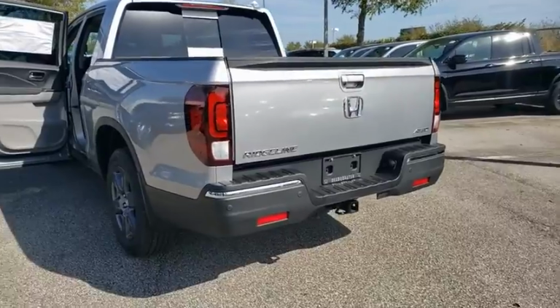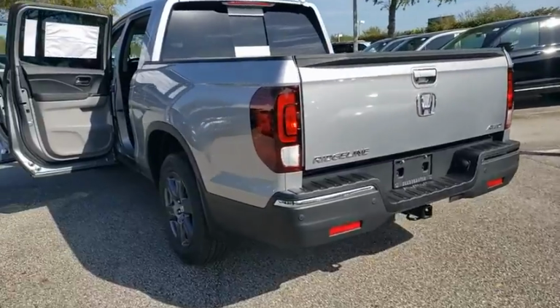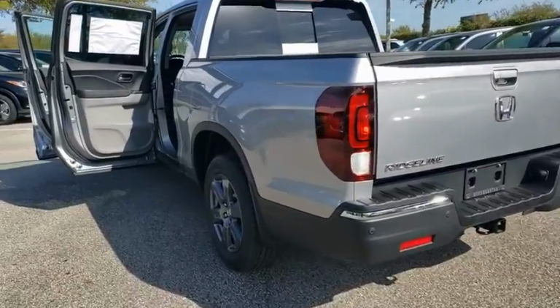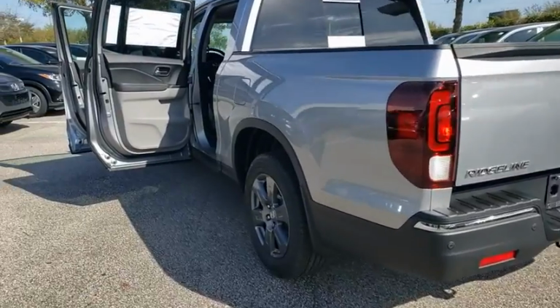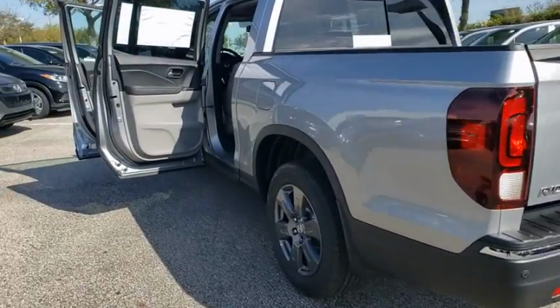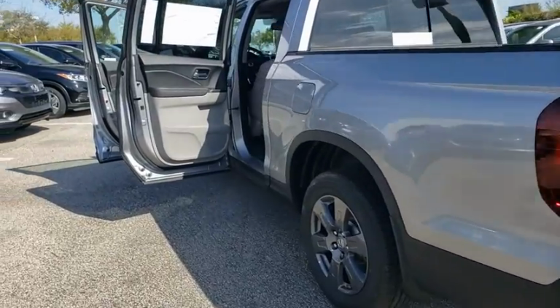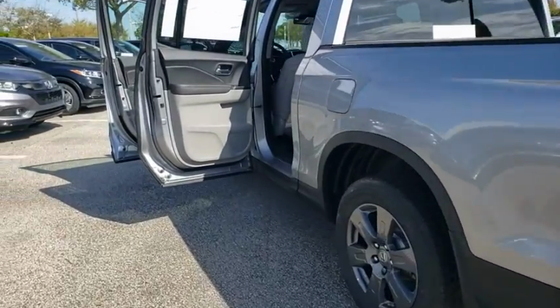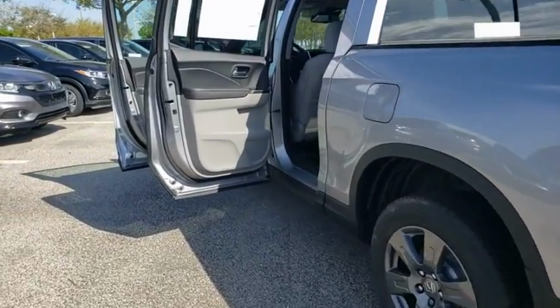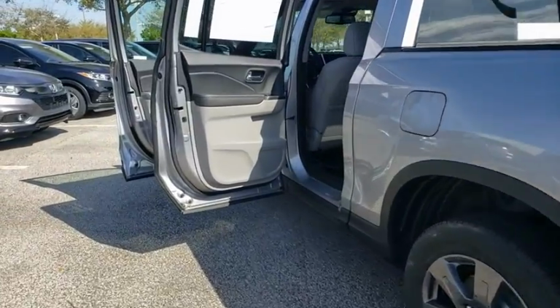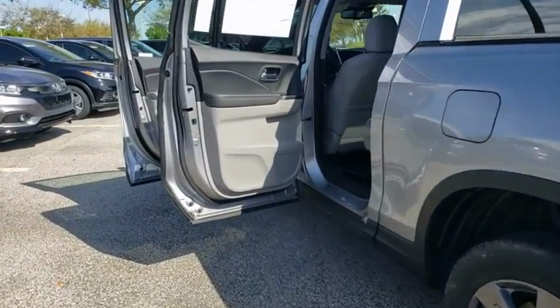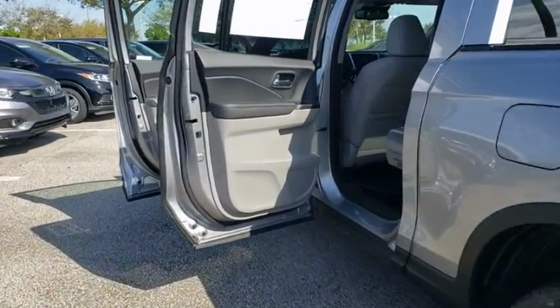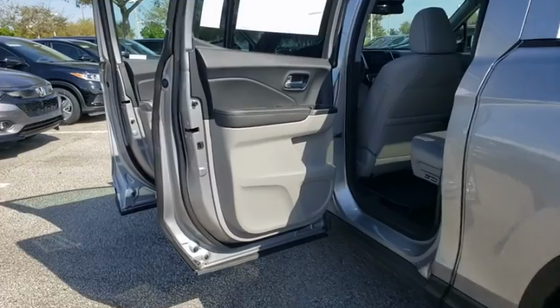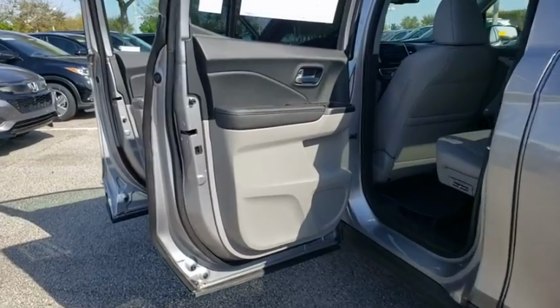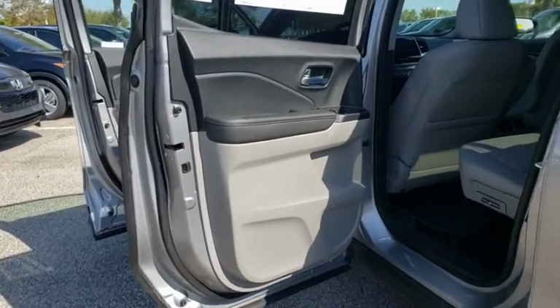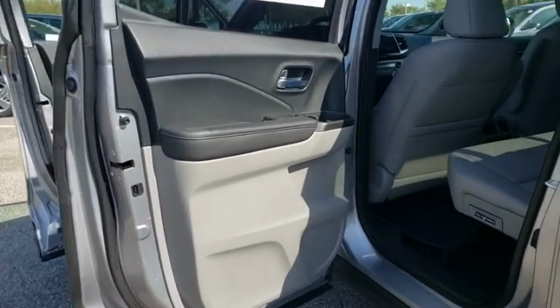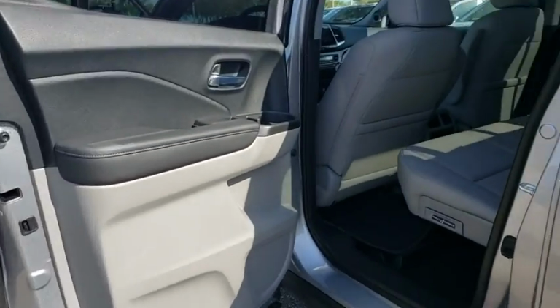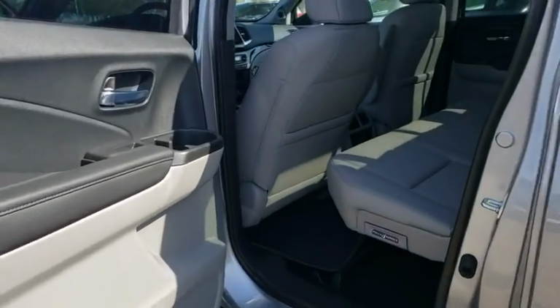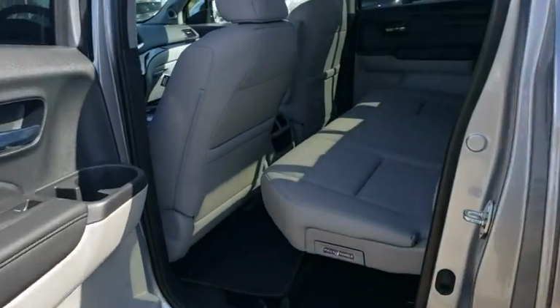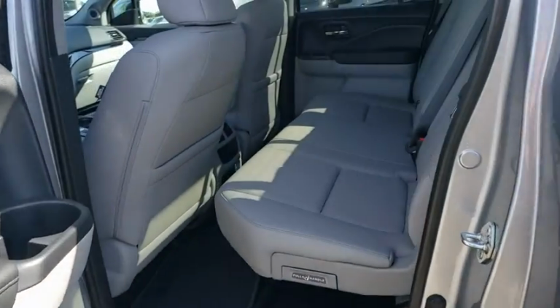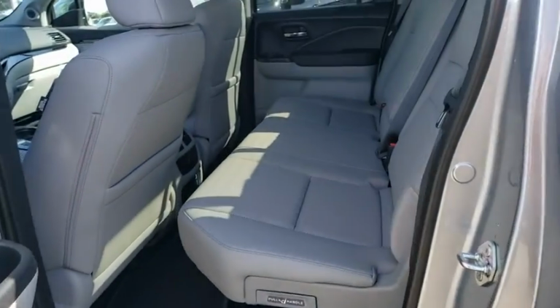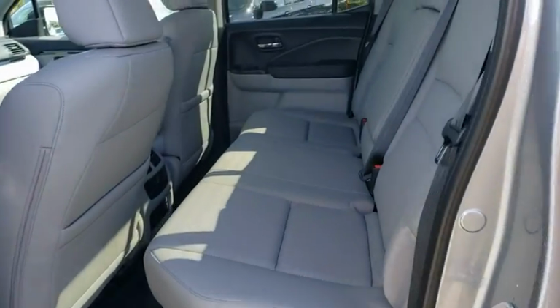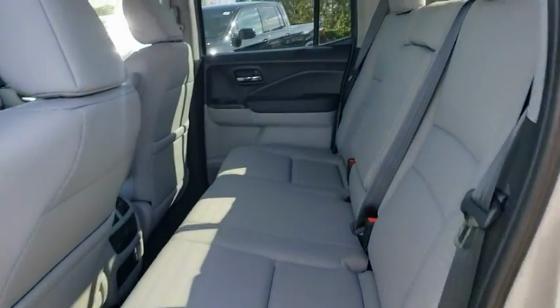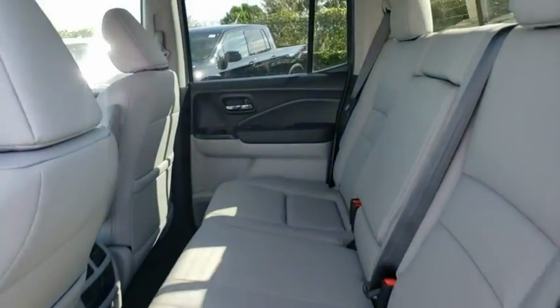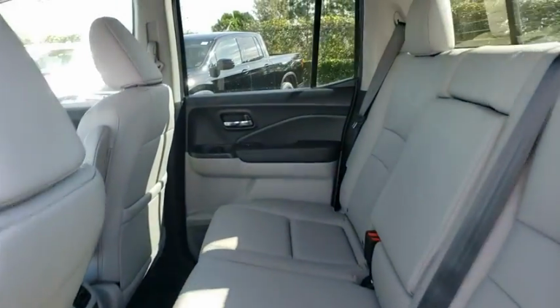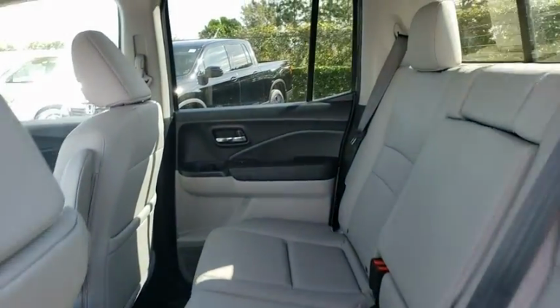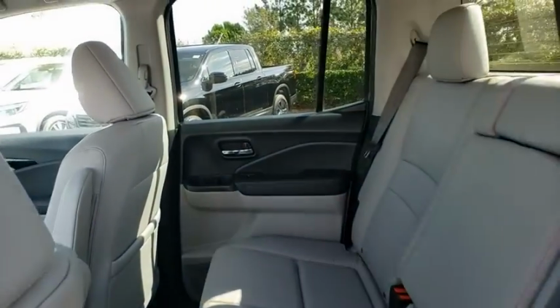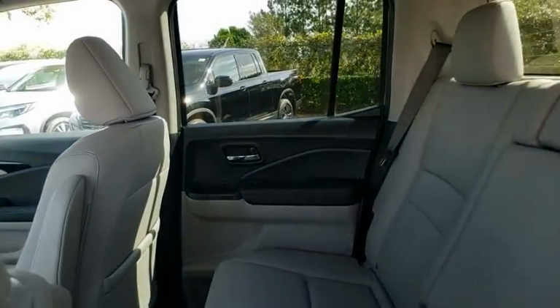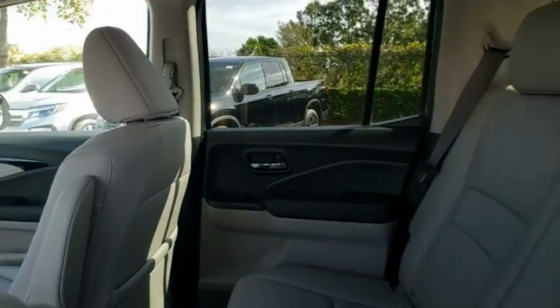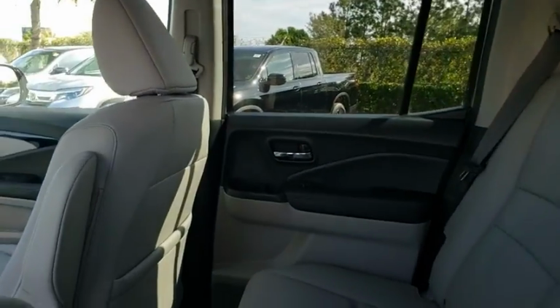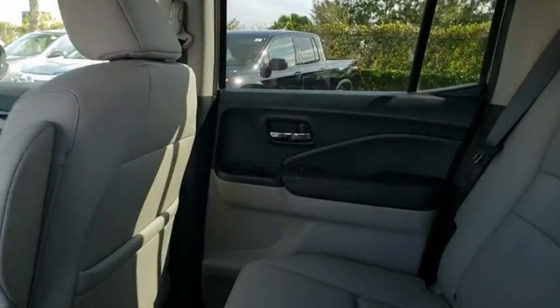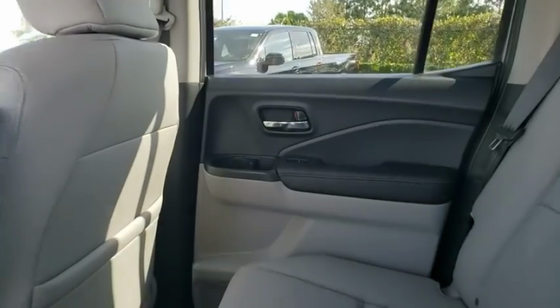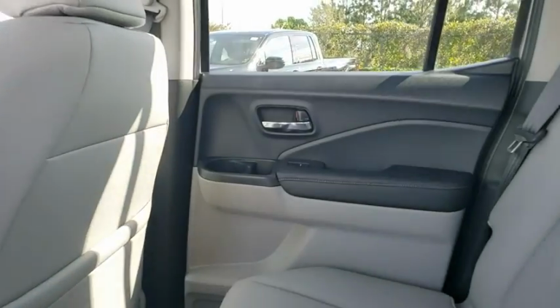Lane departure warning, Bluetooth, leather-wrapped steering wheel, power steering, adjustable steering wheel, keyless start, cruise control, auto-dimming rear-view mirror.